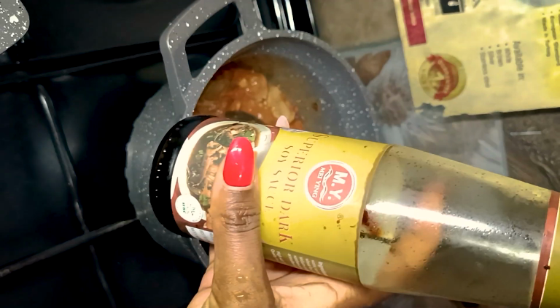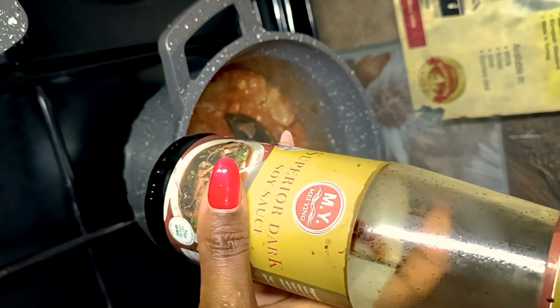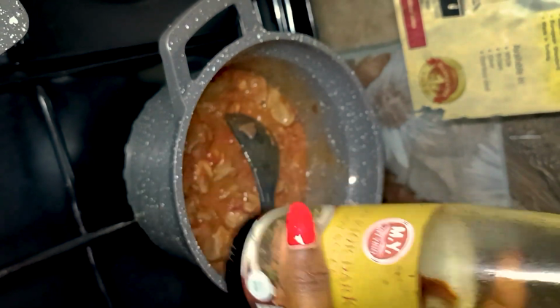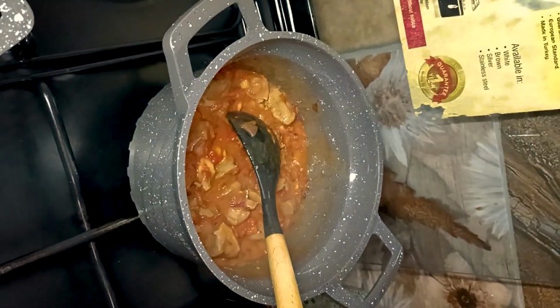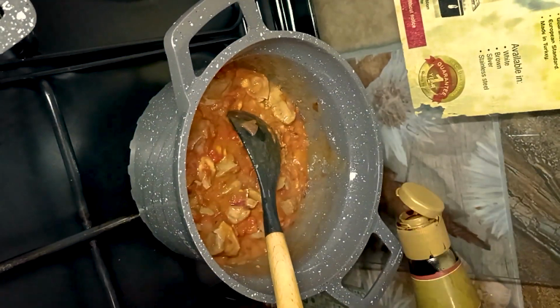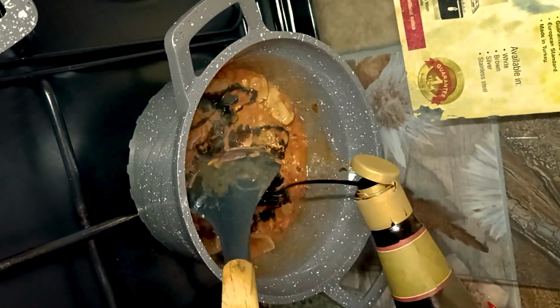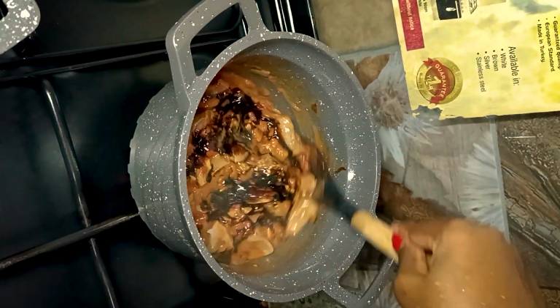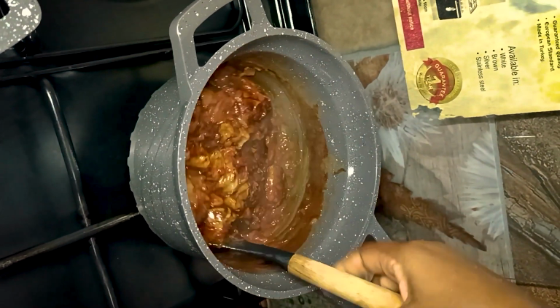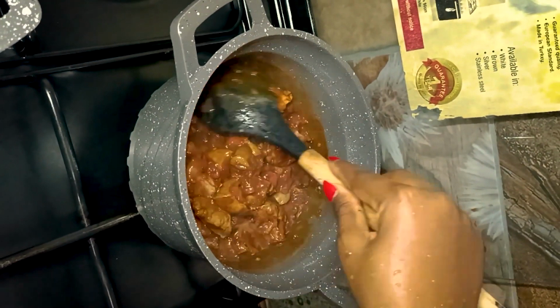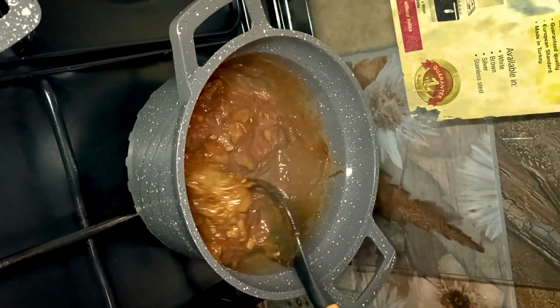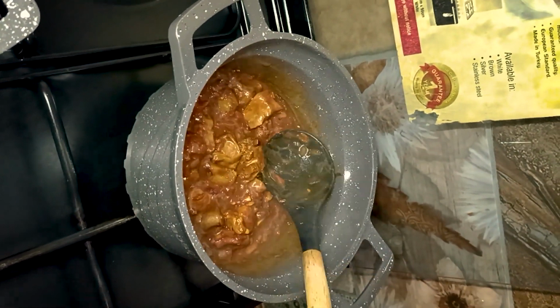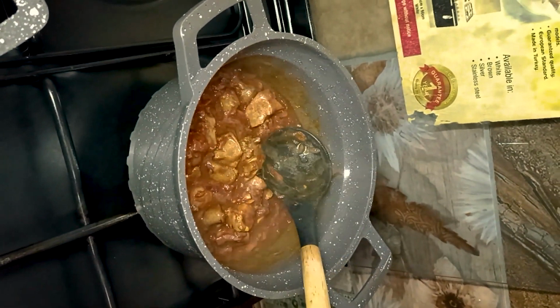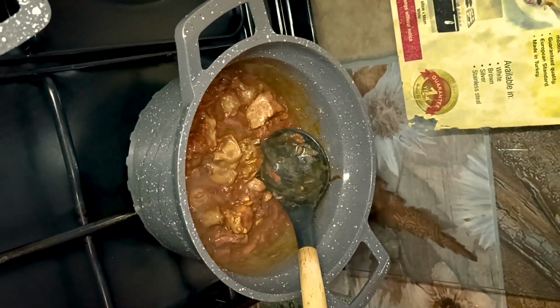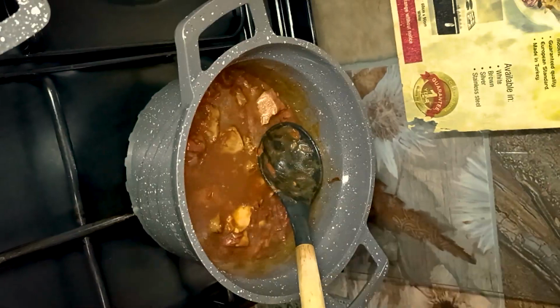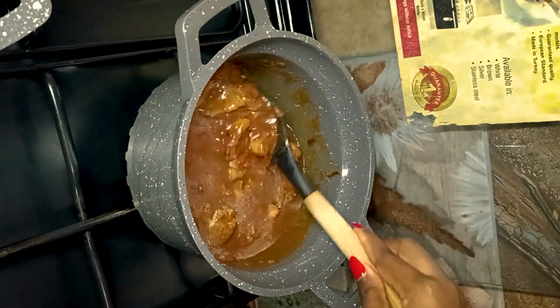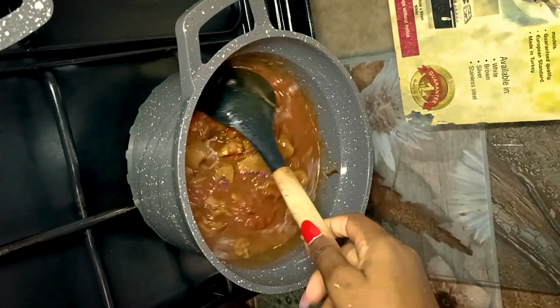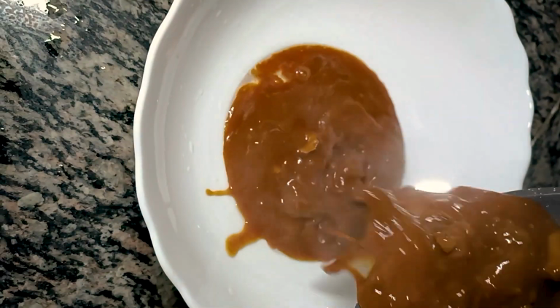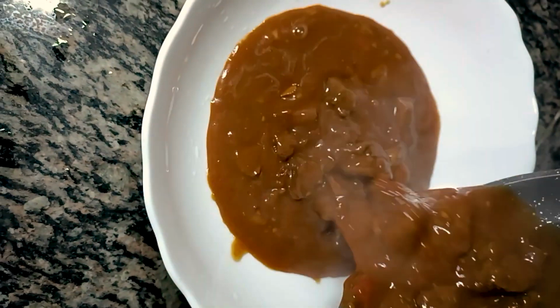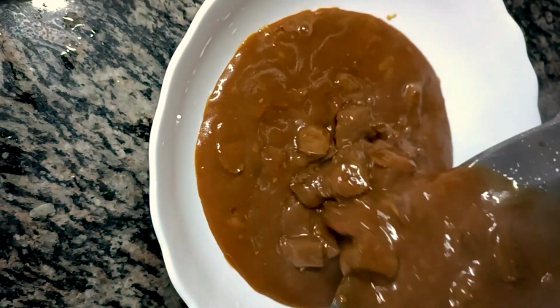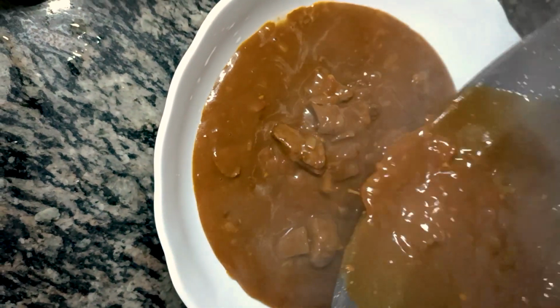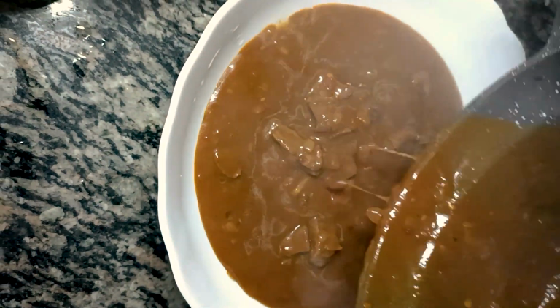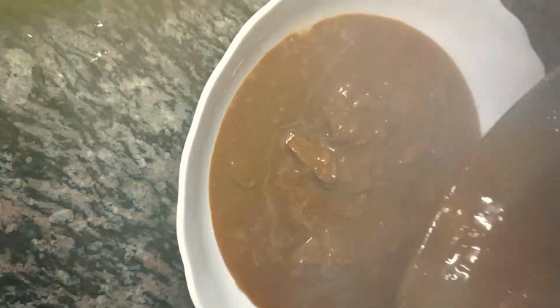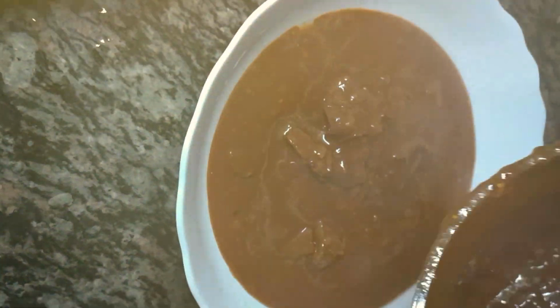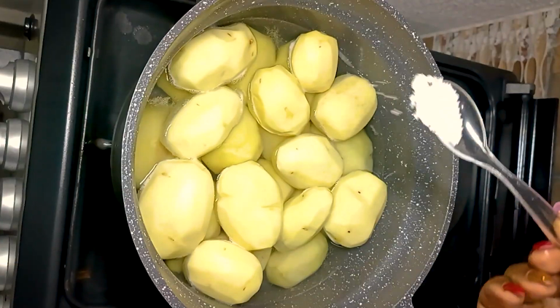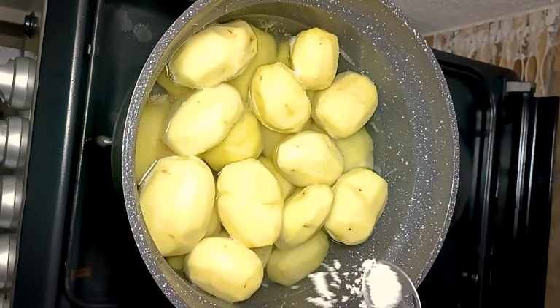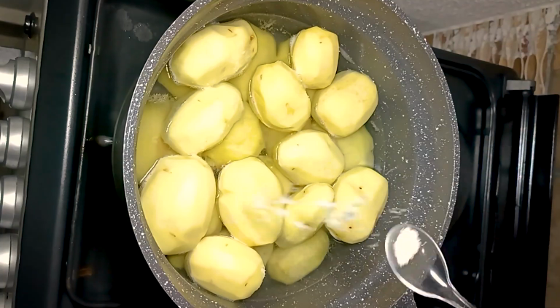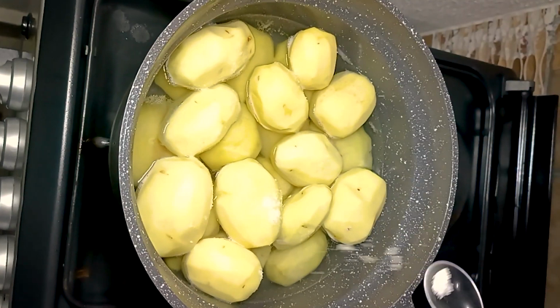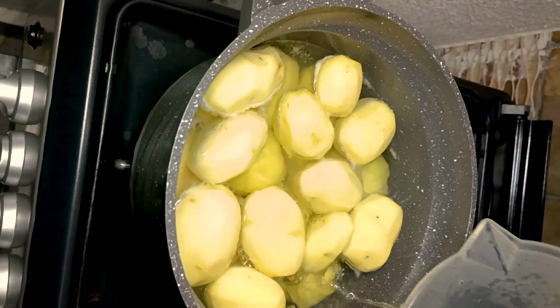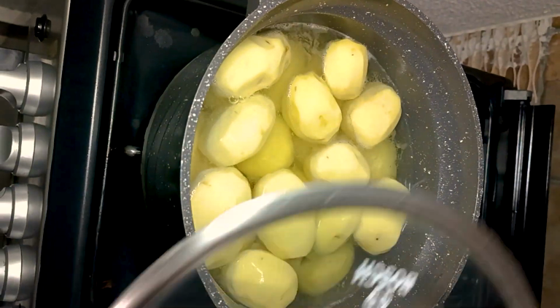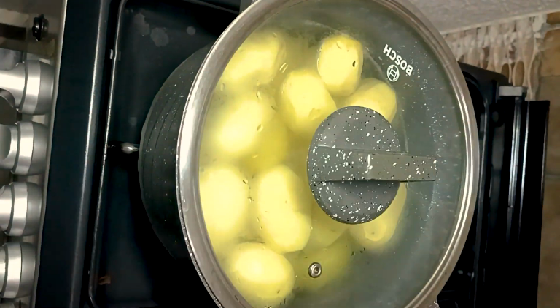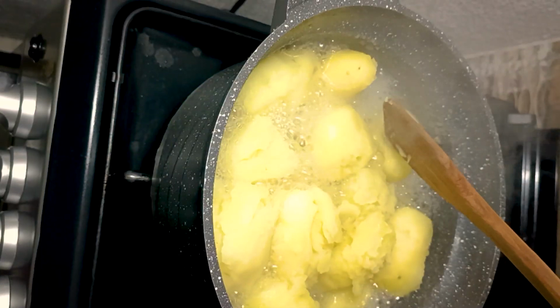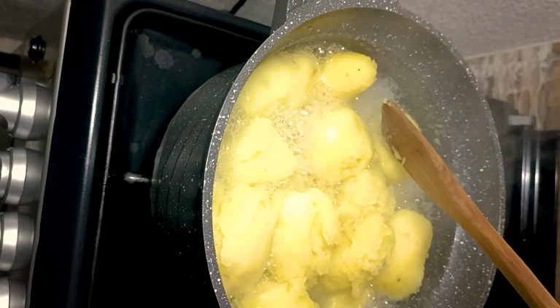Add dark soy sauce. Now for the mashed potato — boil the potatoes and add salt.